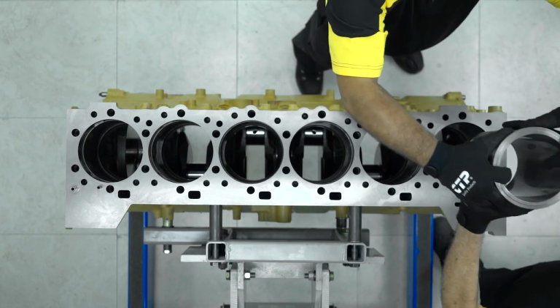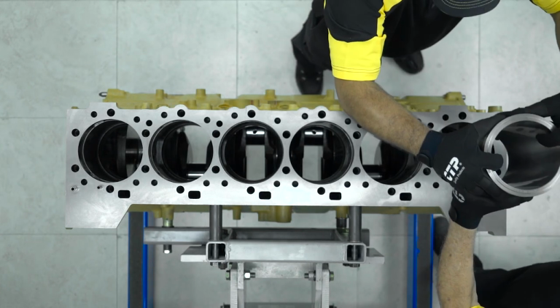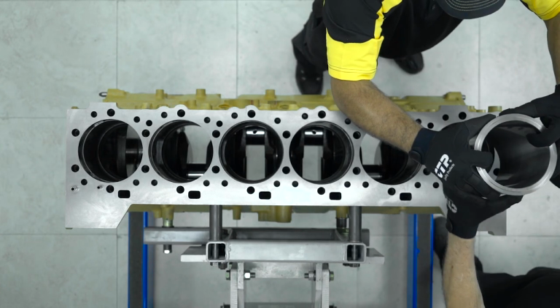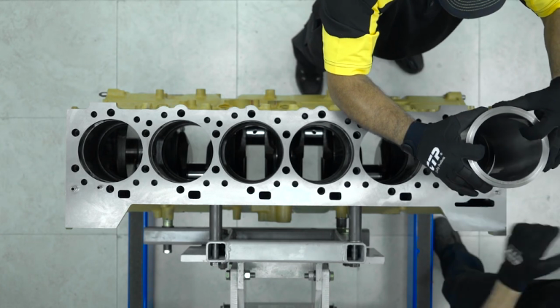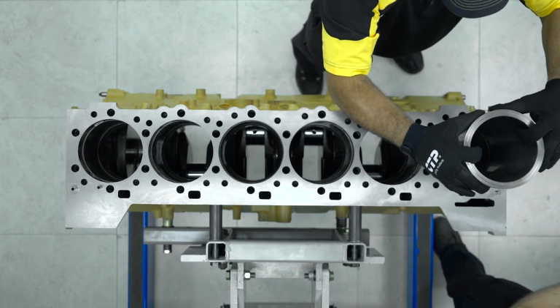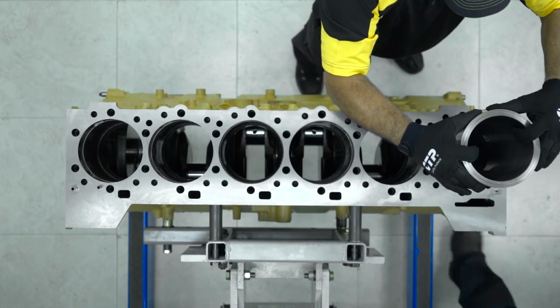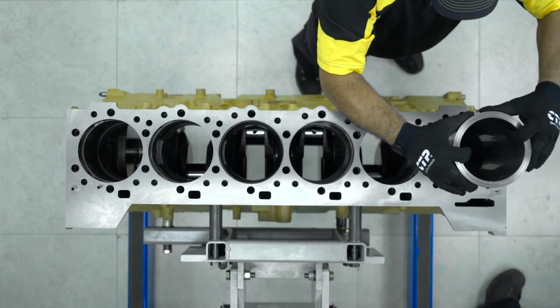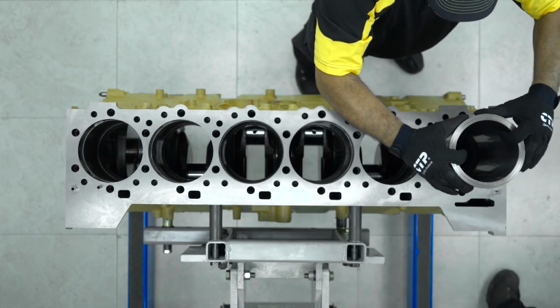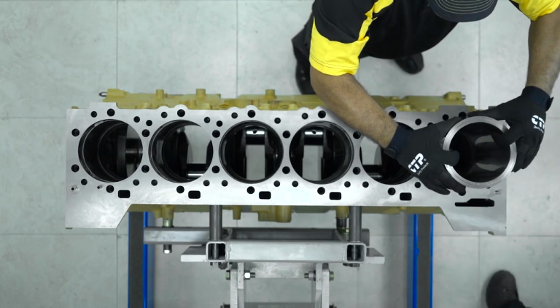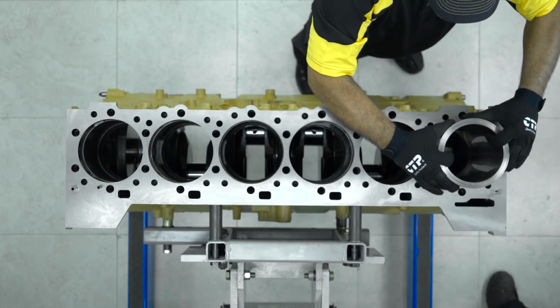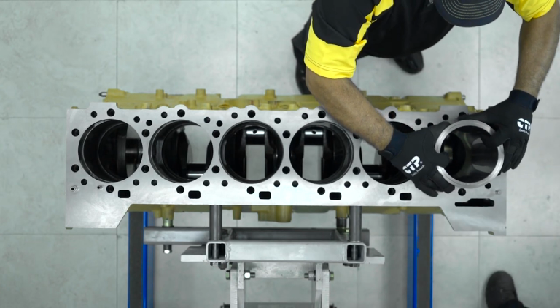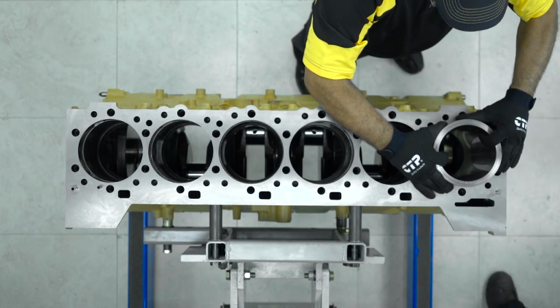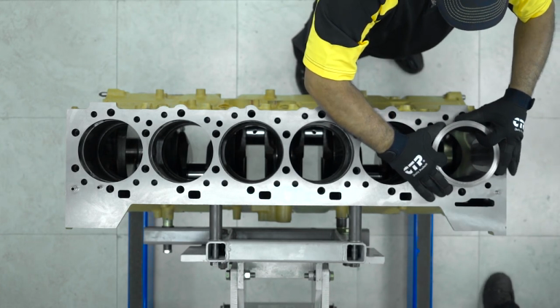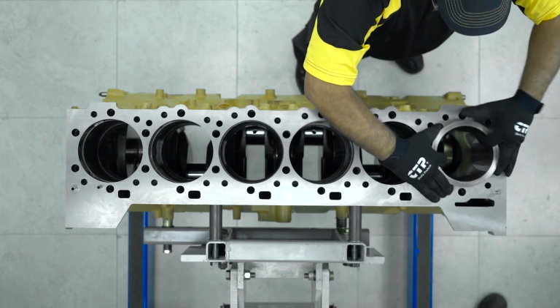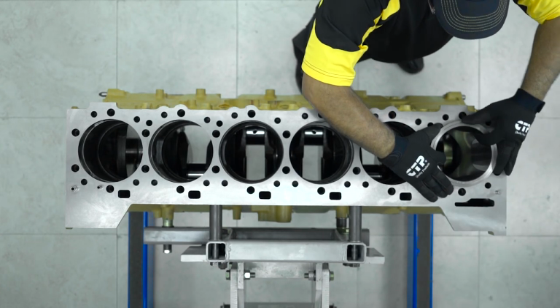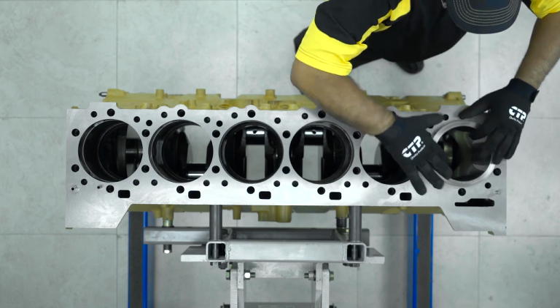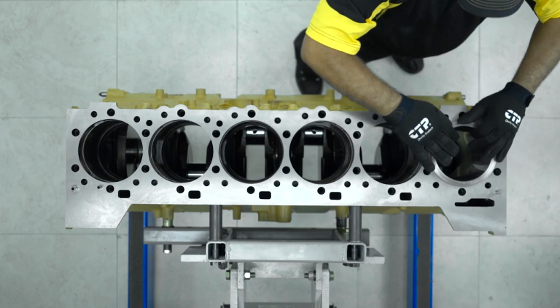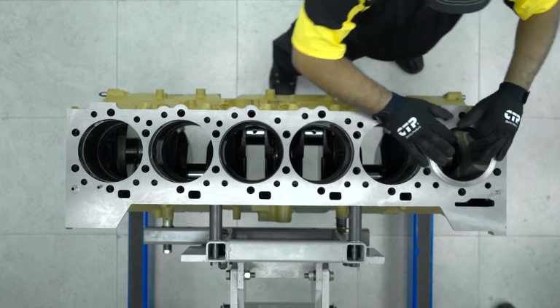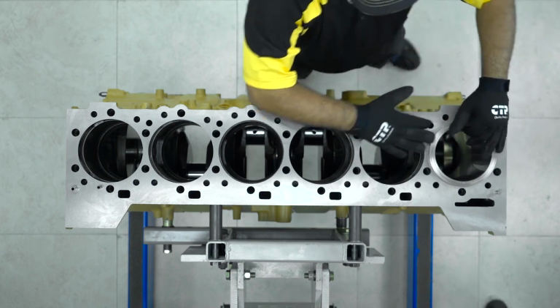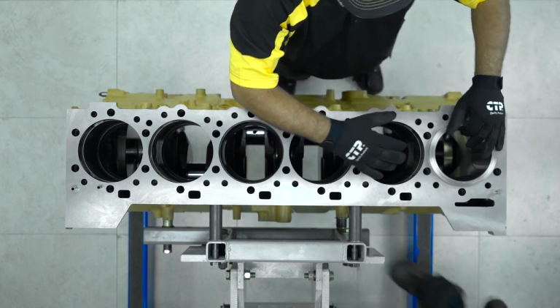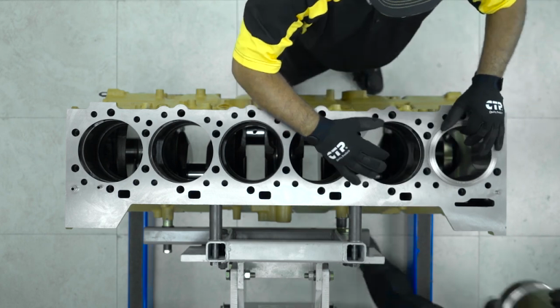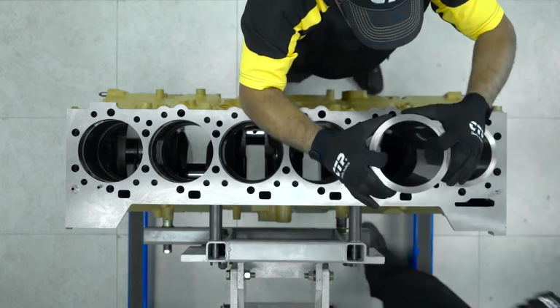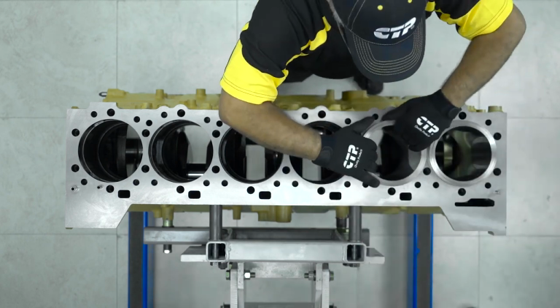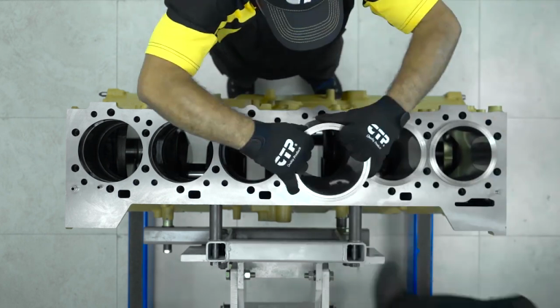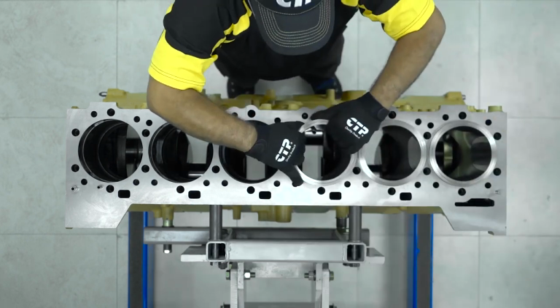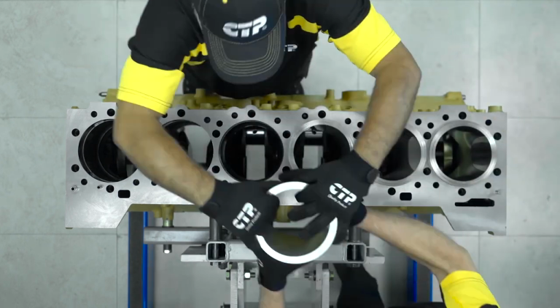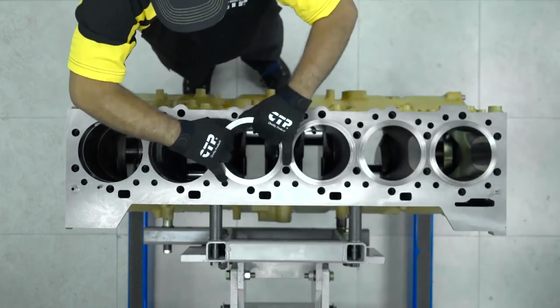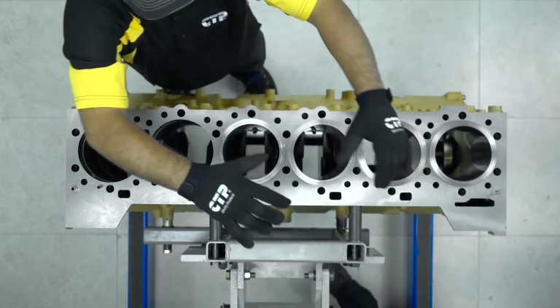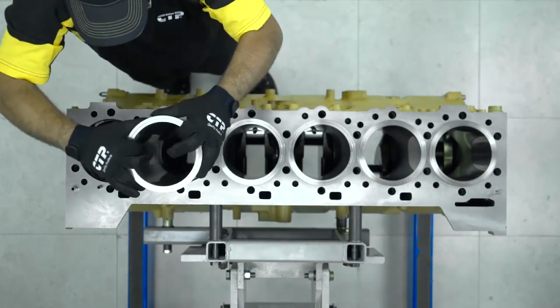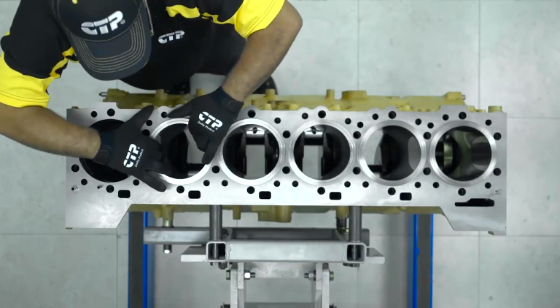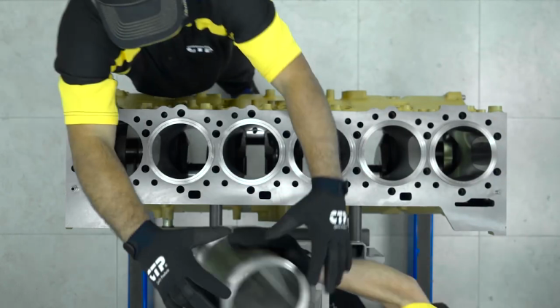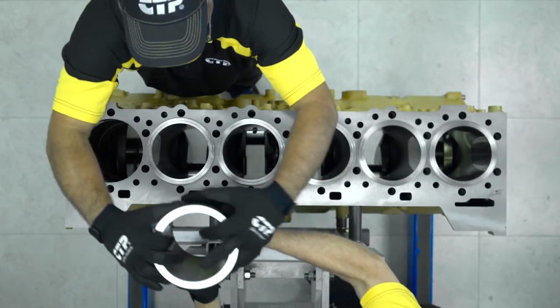We begin by inserting the liners dry and without any seals that could prevent the liner from sitting flush on the block. For this procedure we want to install all six liners inside the block.